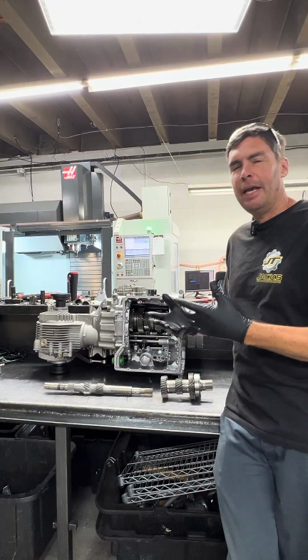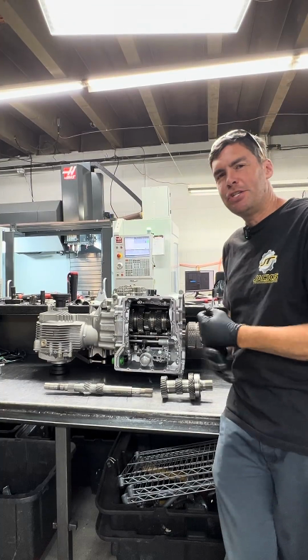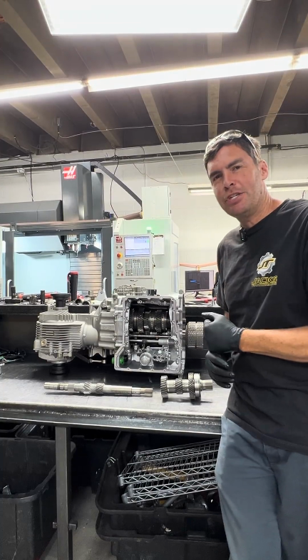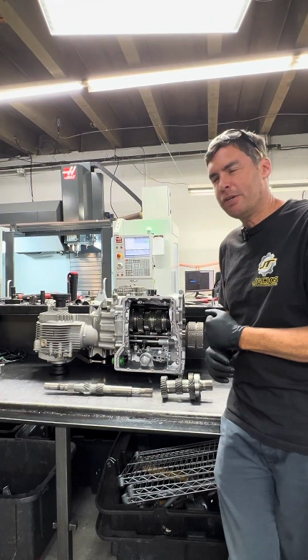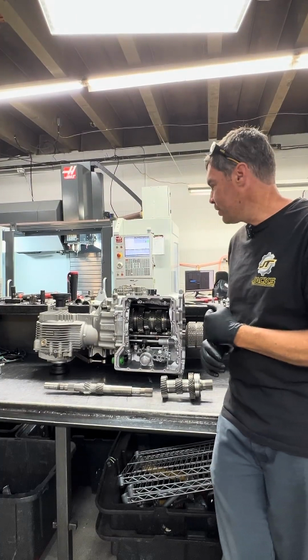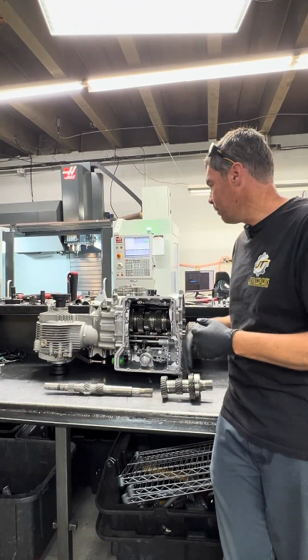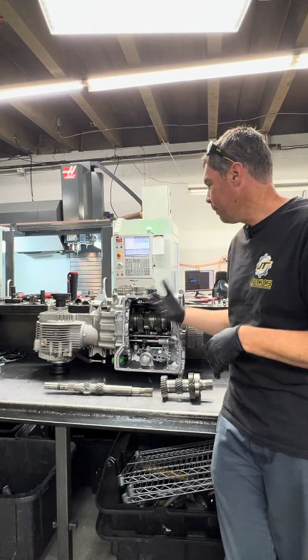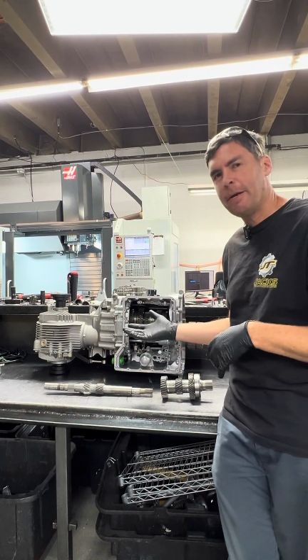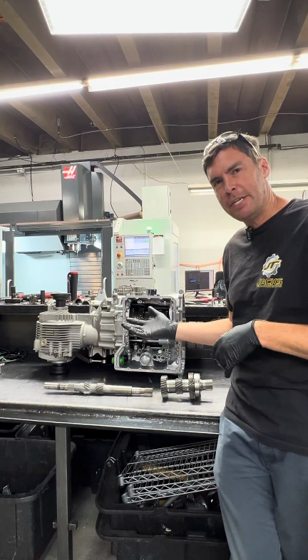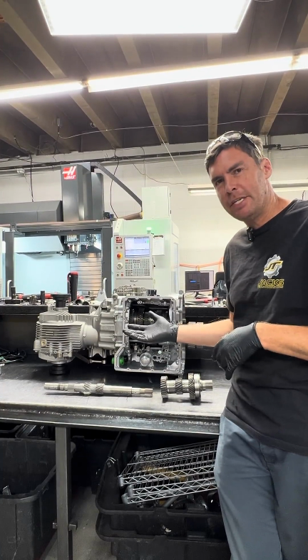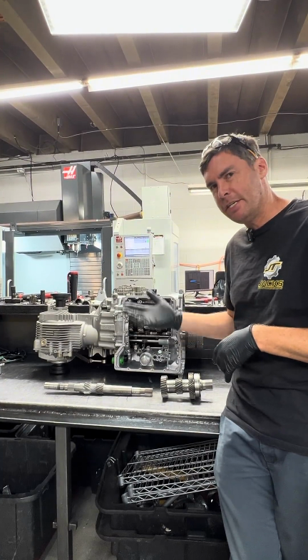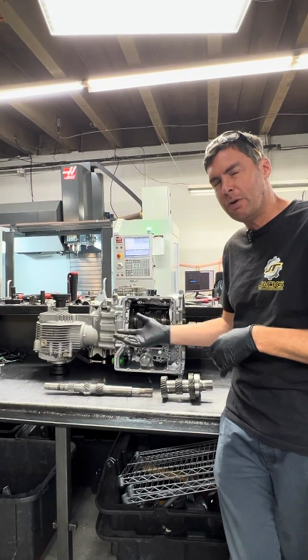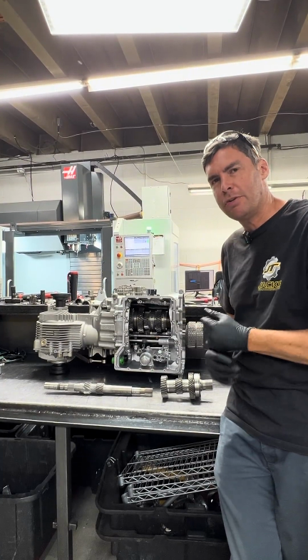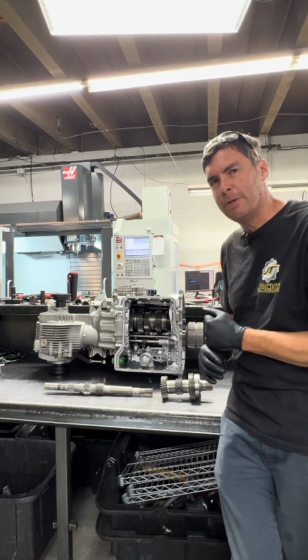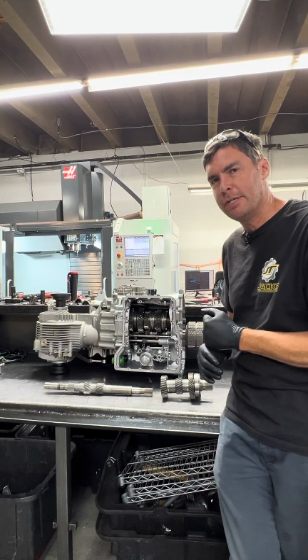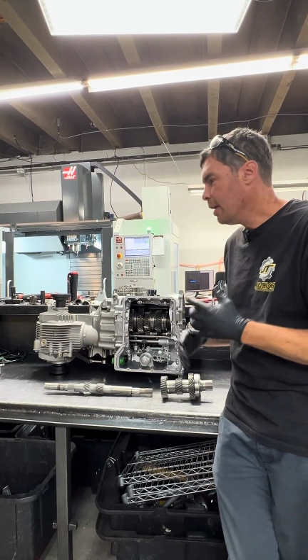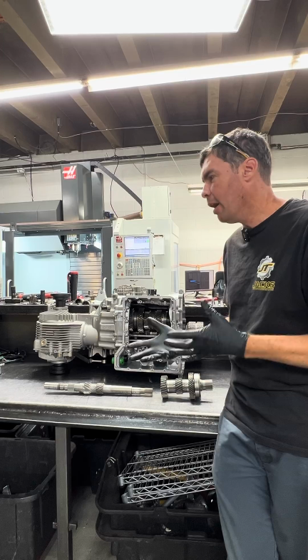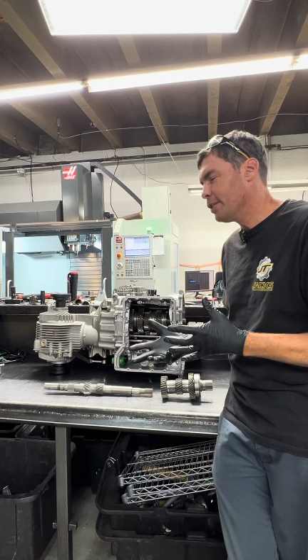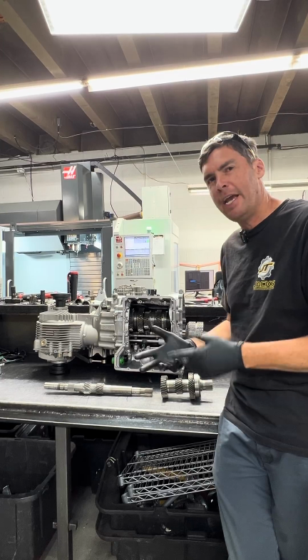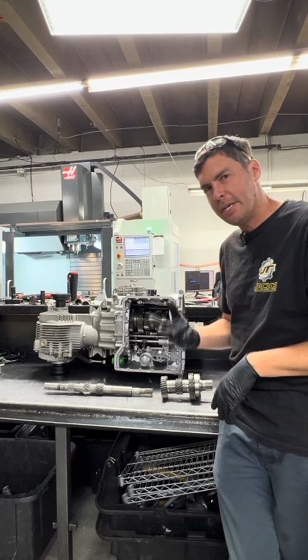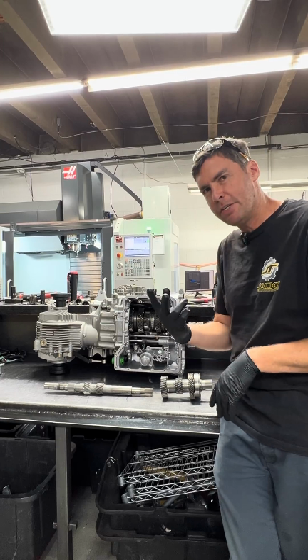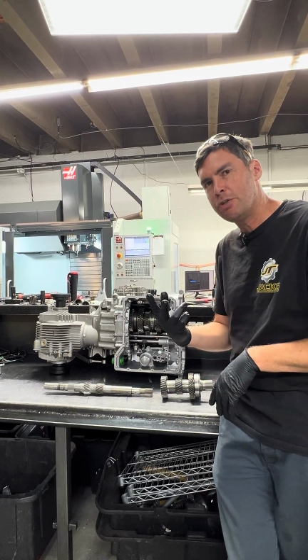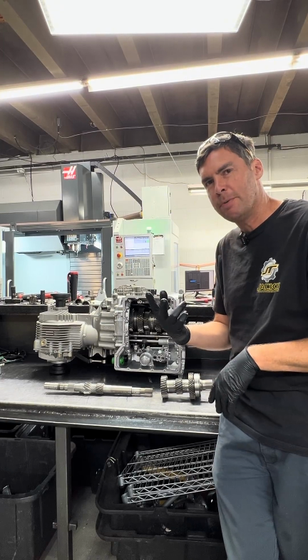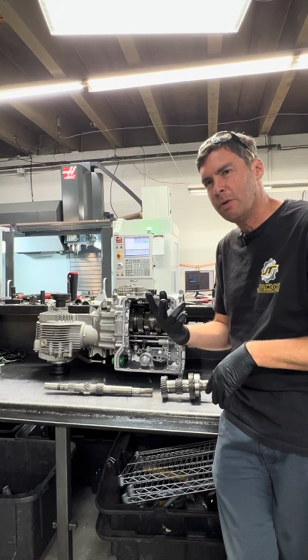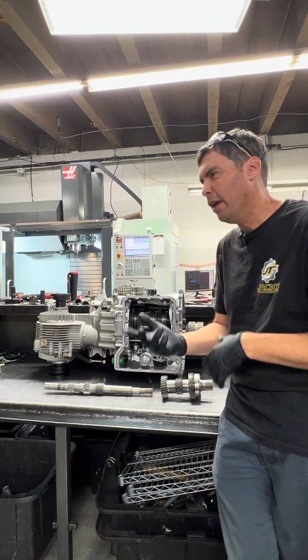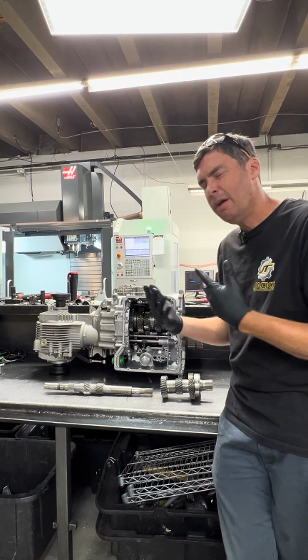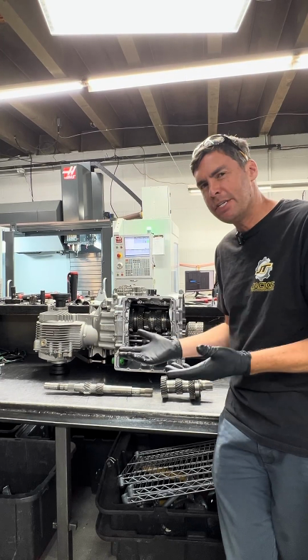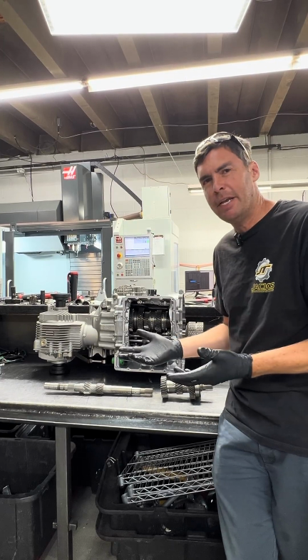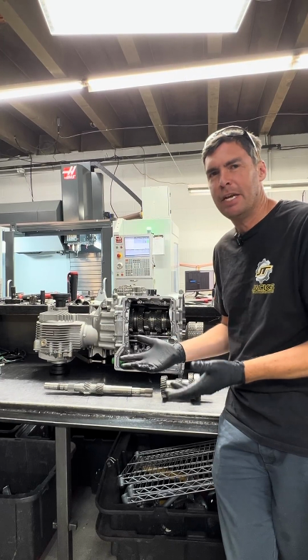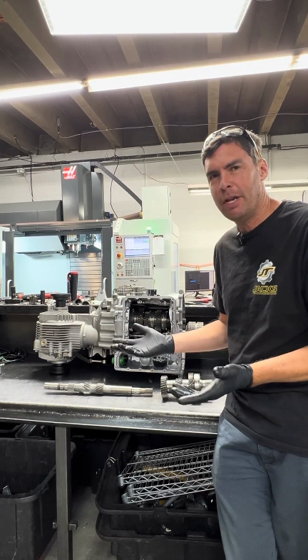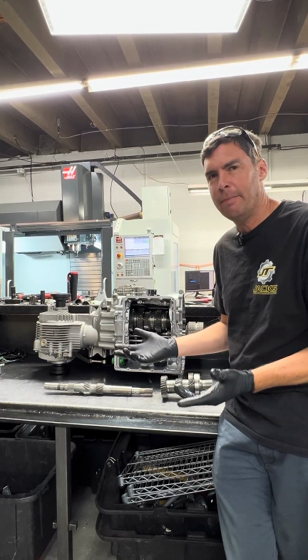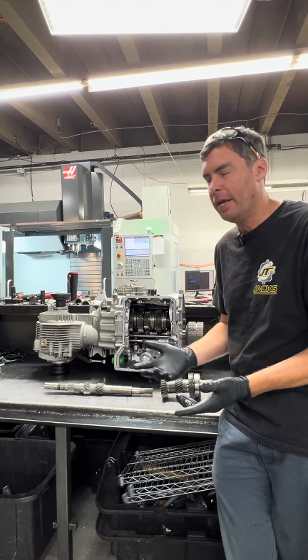Hi, this is Jack at Jack's Transmissions. When people talk about DCTs — dual-clutch transmissions — they often say it's like having two transmissions in one. Well, that doesn't make any sense. What do they mean by that?